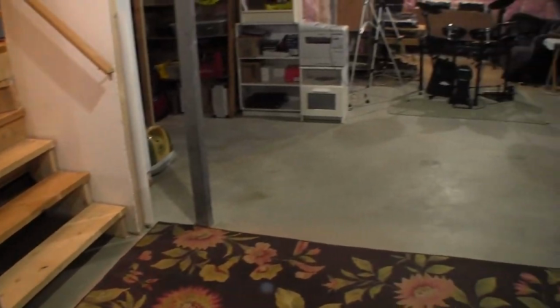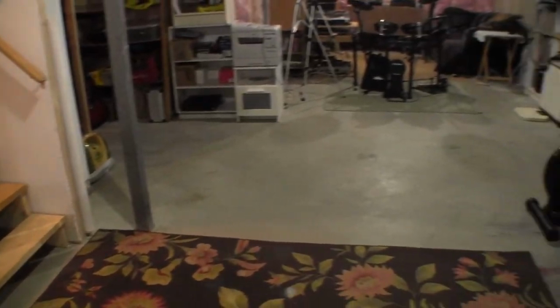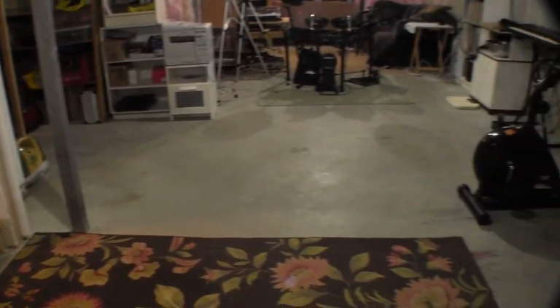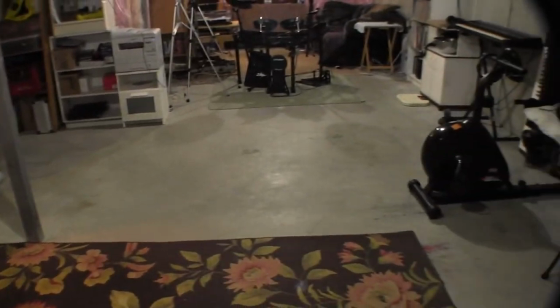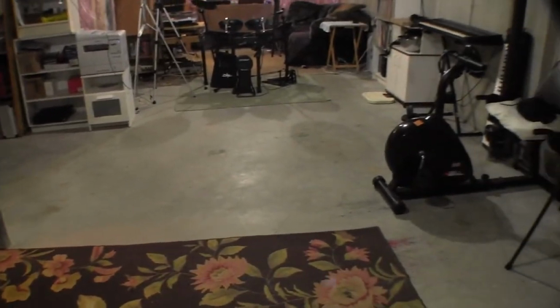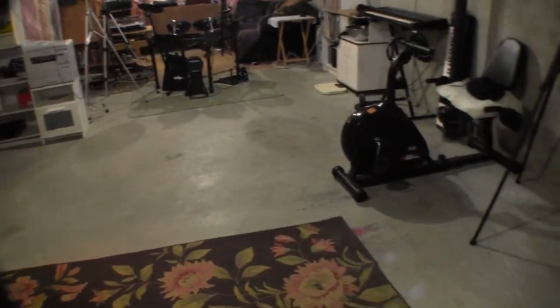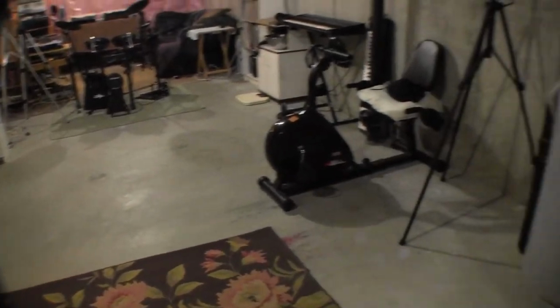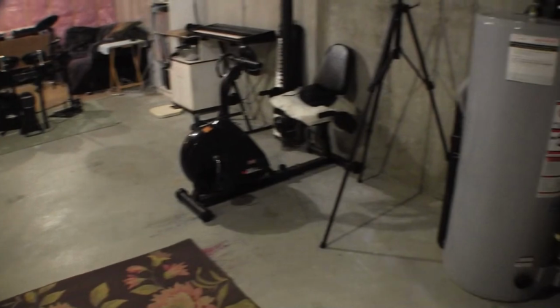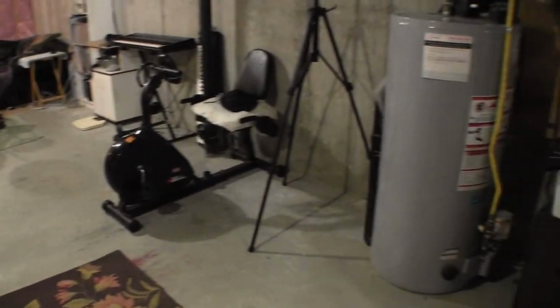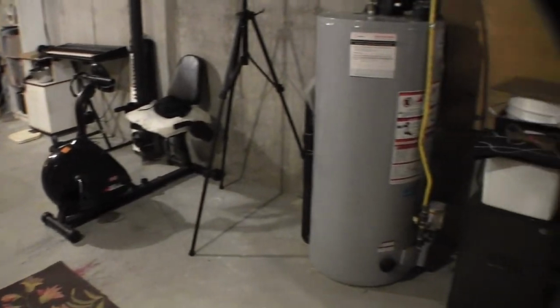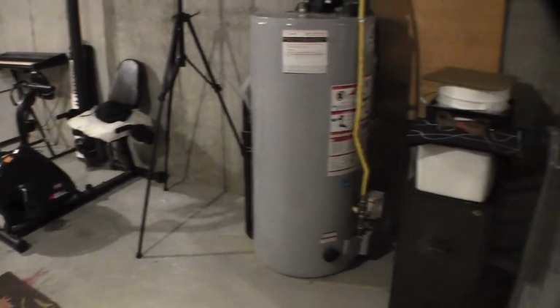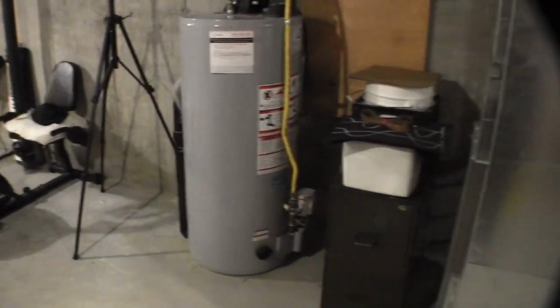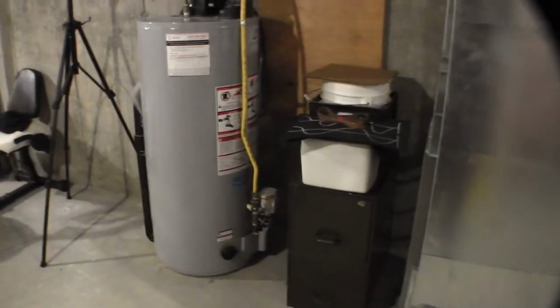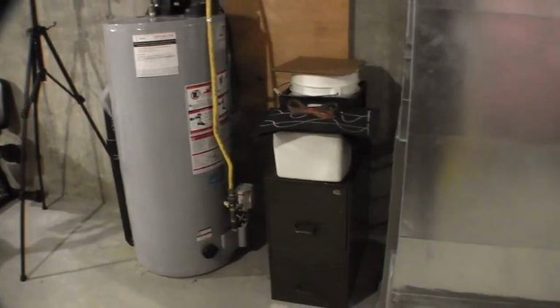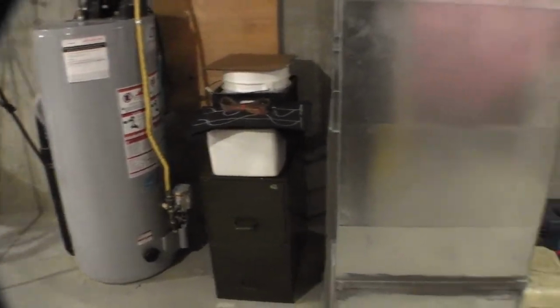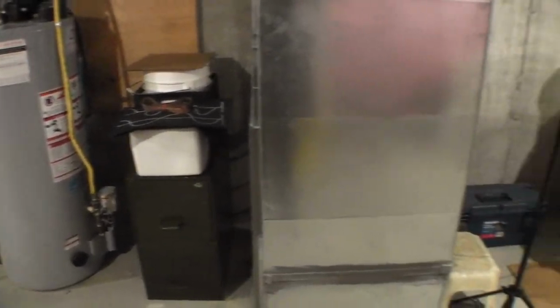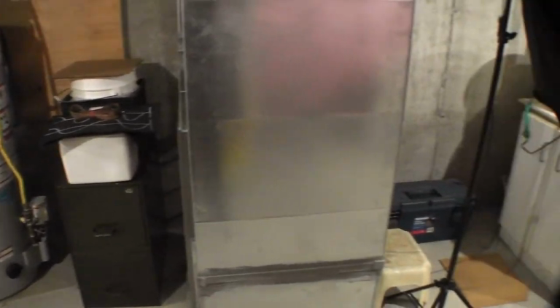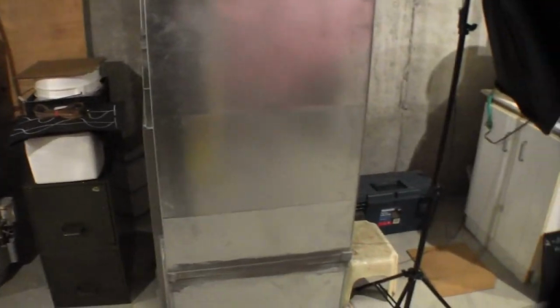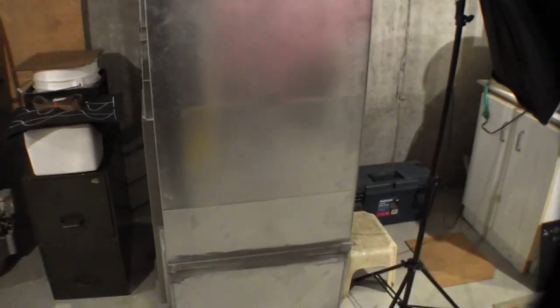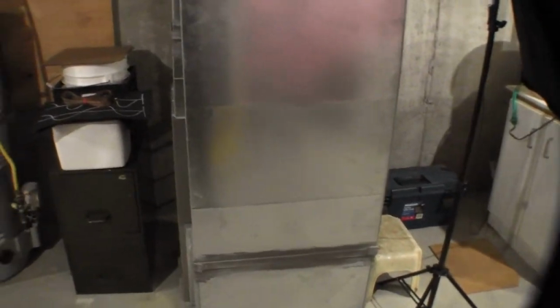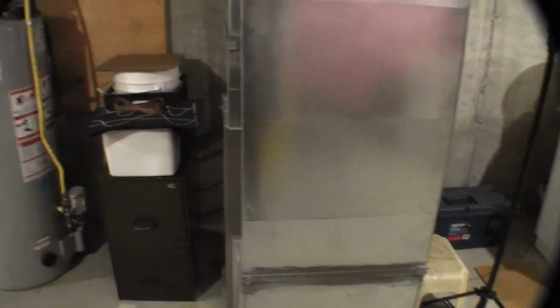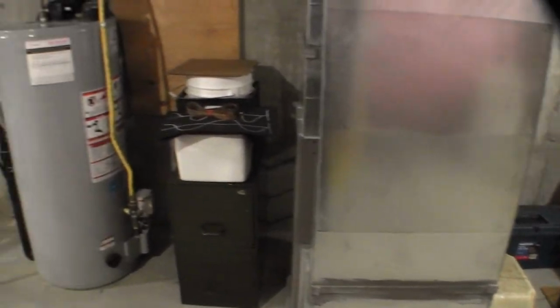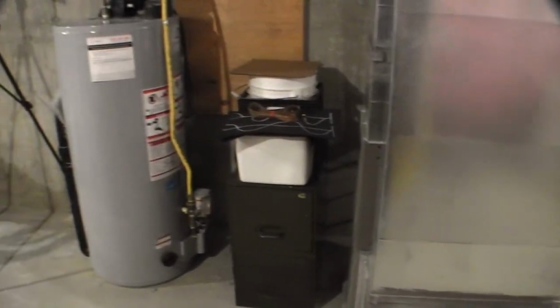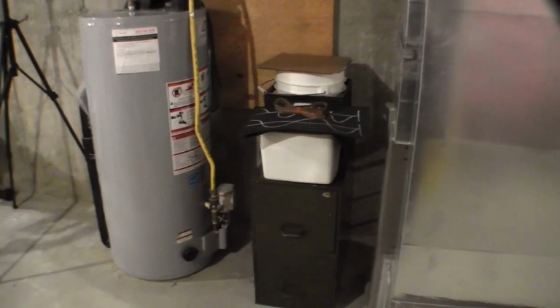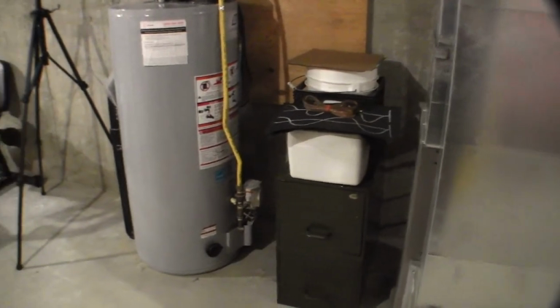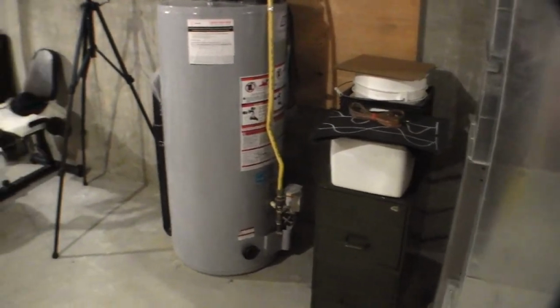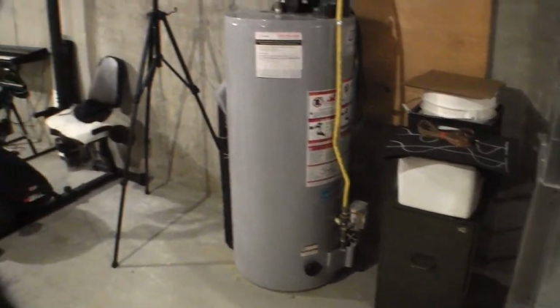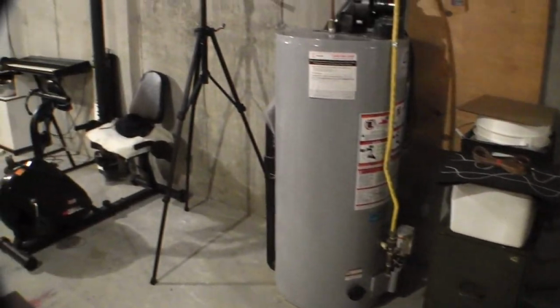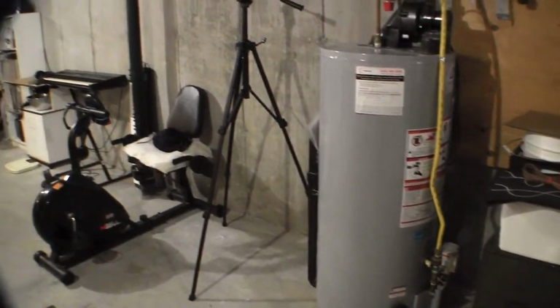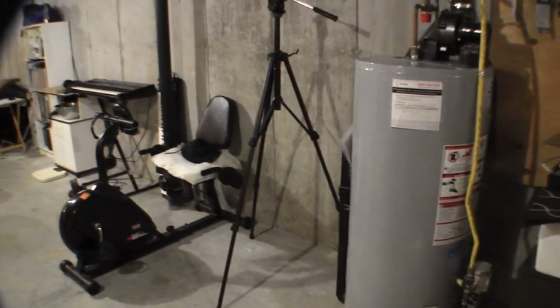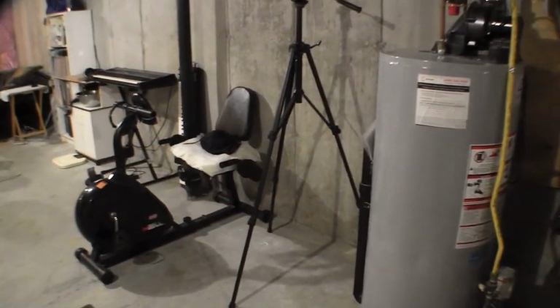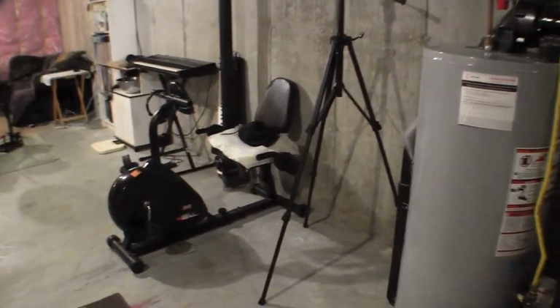I'll just pan over this way — we've got the furnace, some more stuff, the hot water heater, and some more stuff.